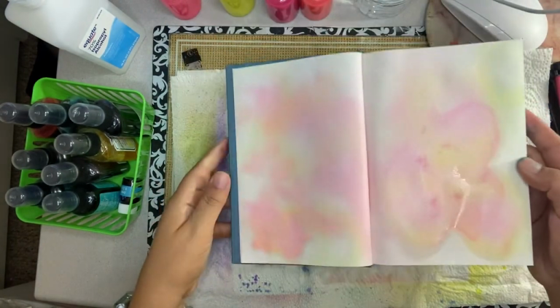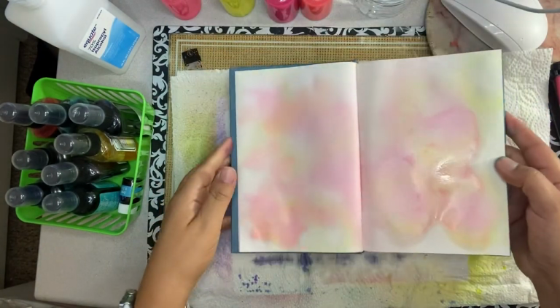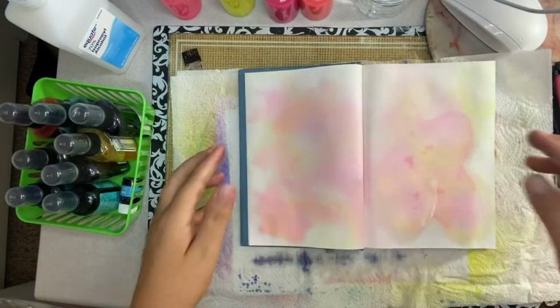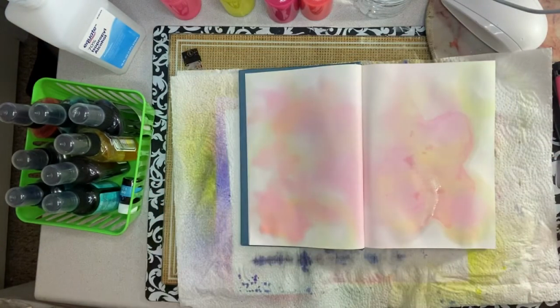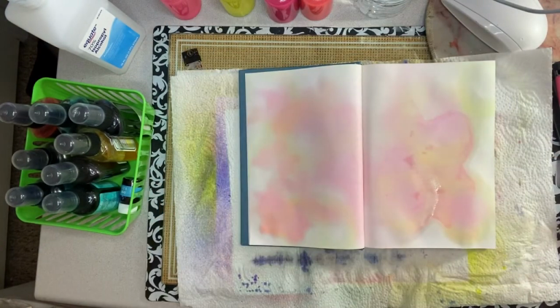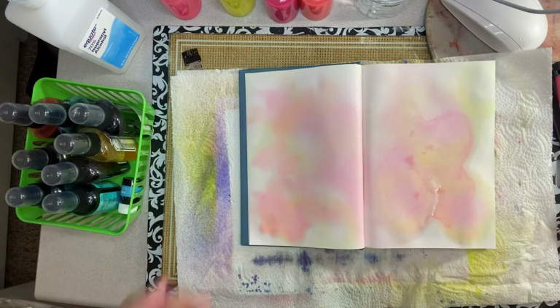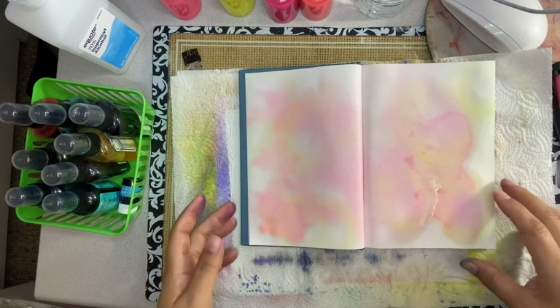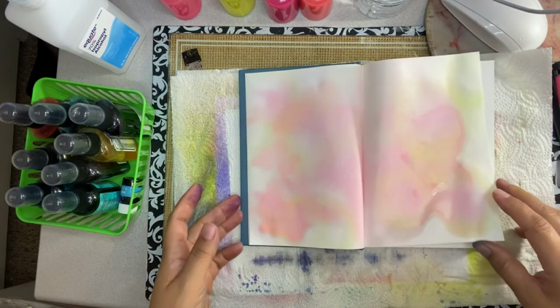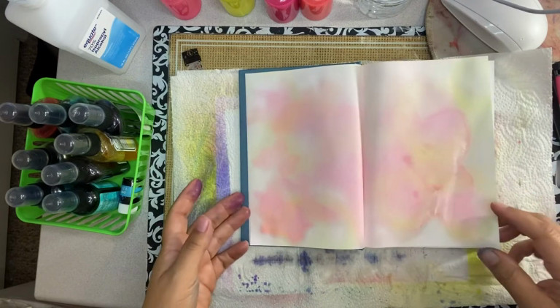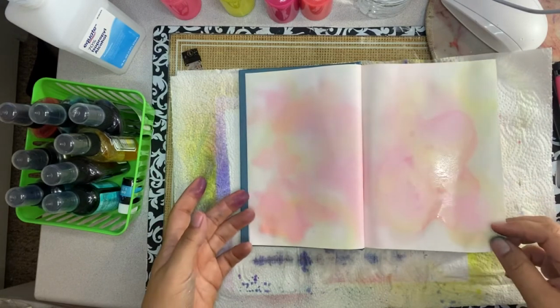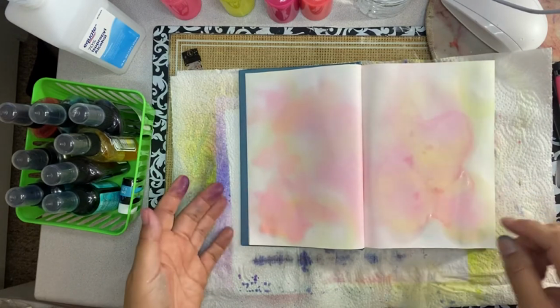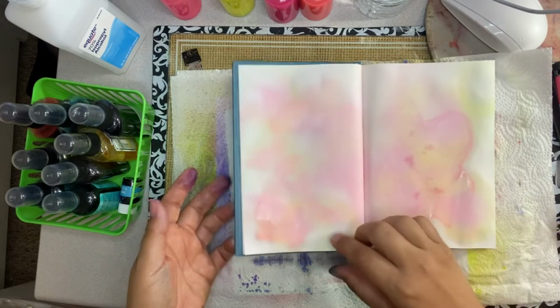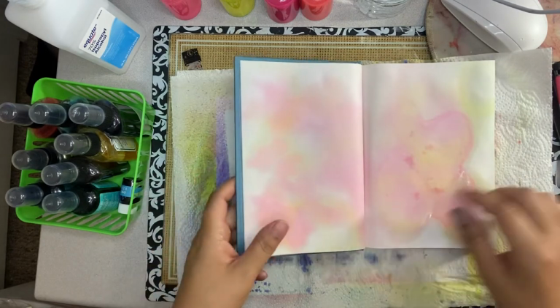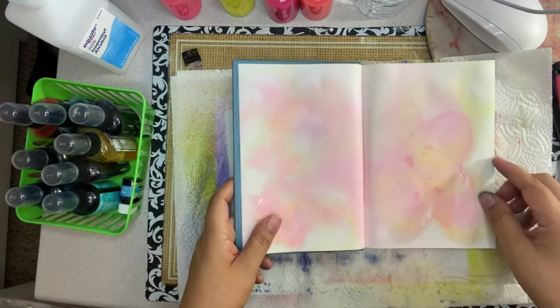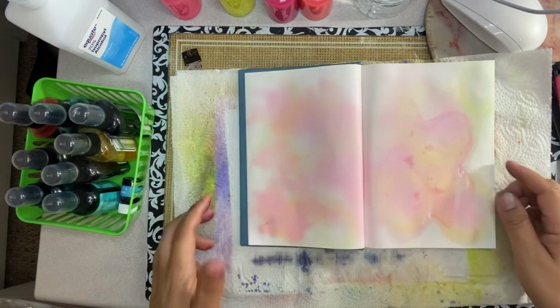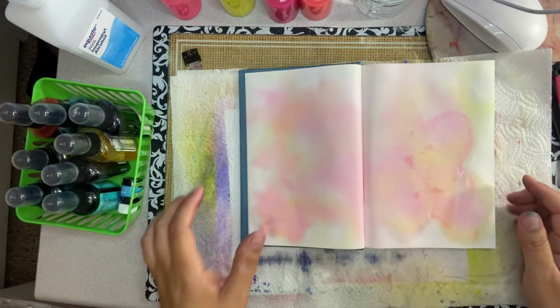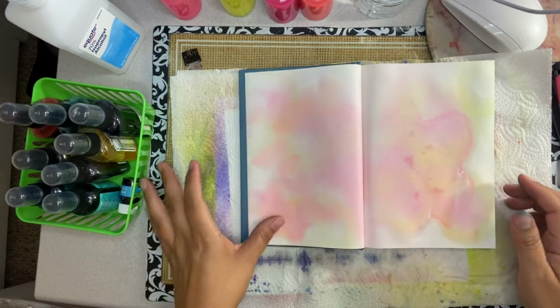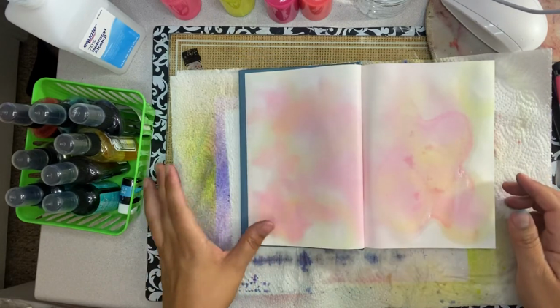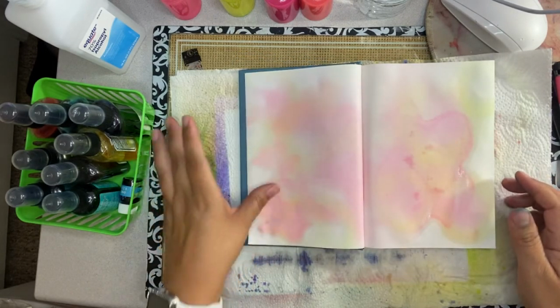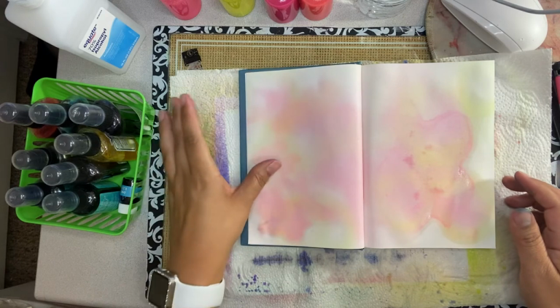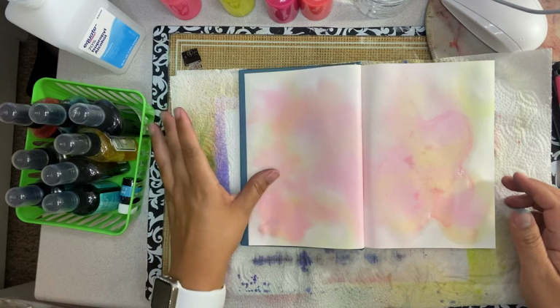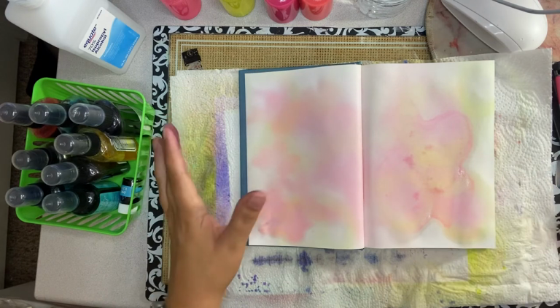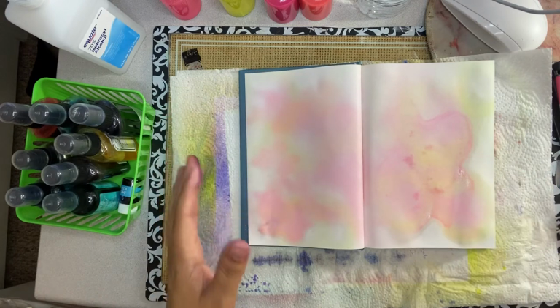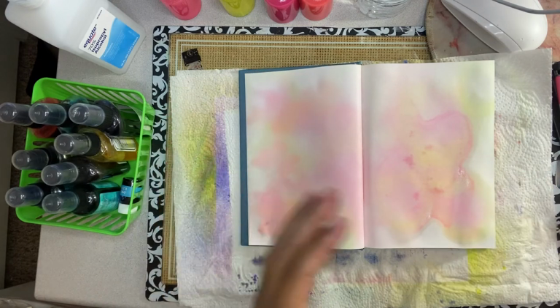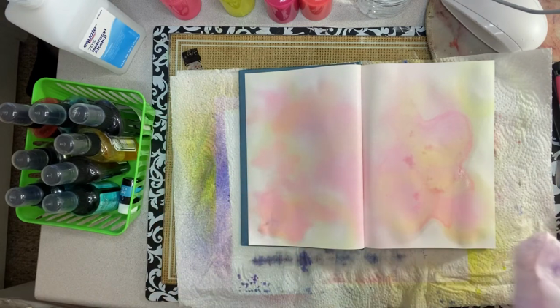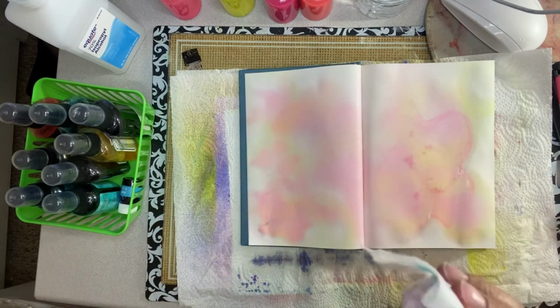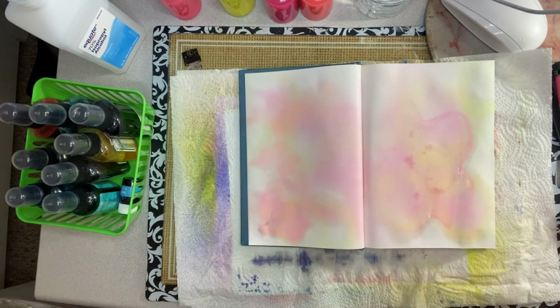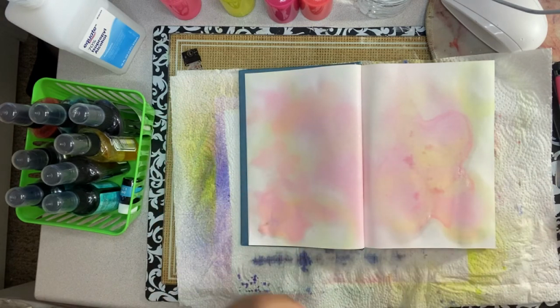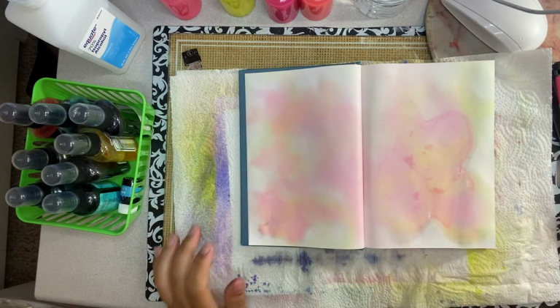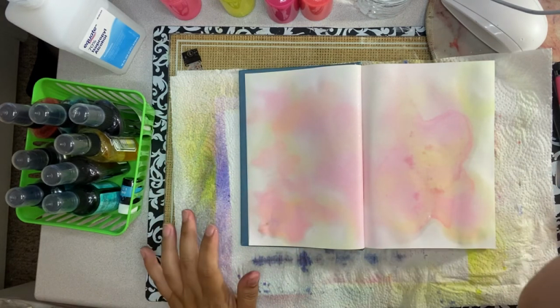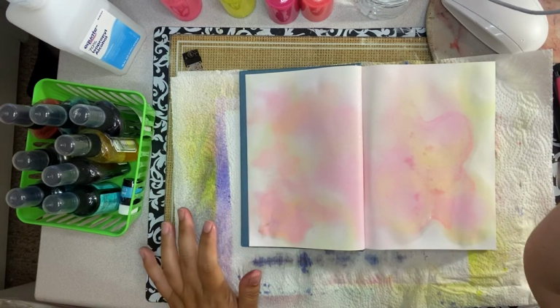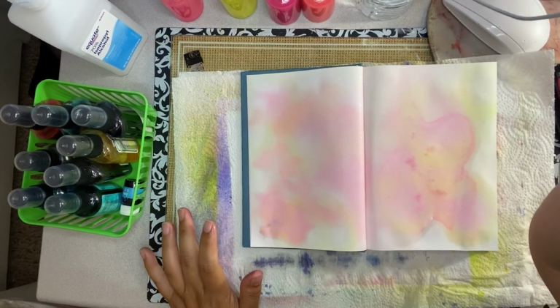This is everything for today. If you have a question, you can leave it in the comments below. I hope that you can create your own alcohol ink sprays. Have a good night.